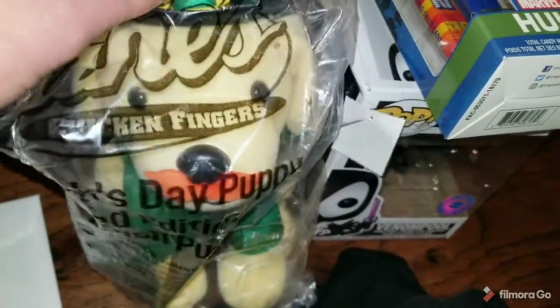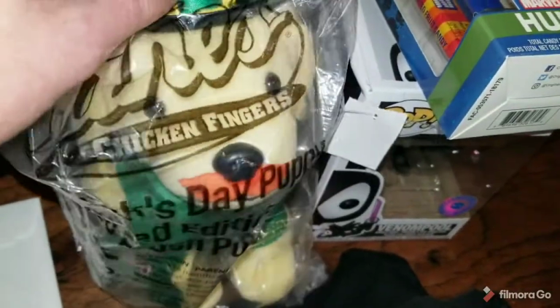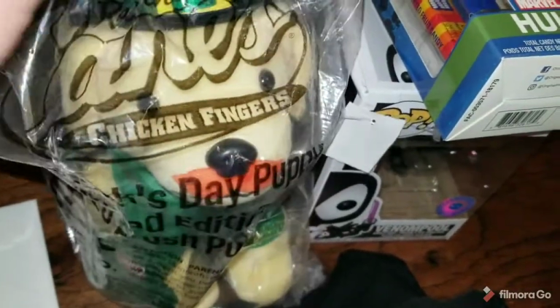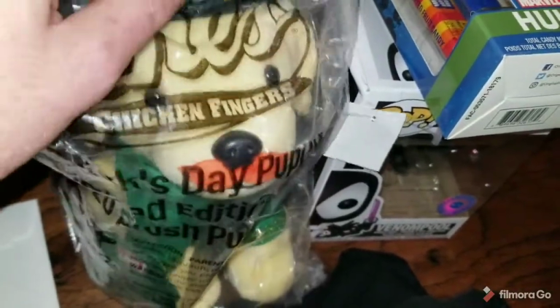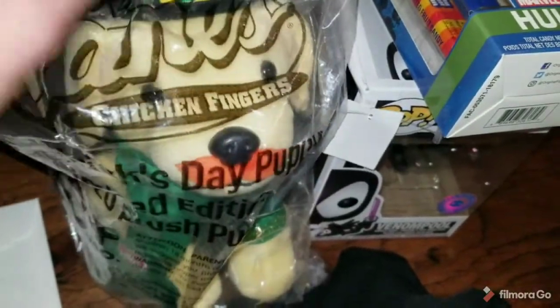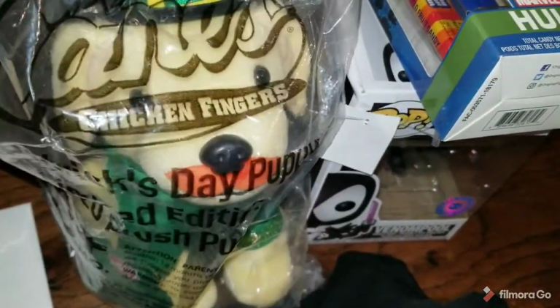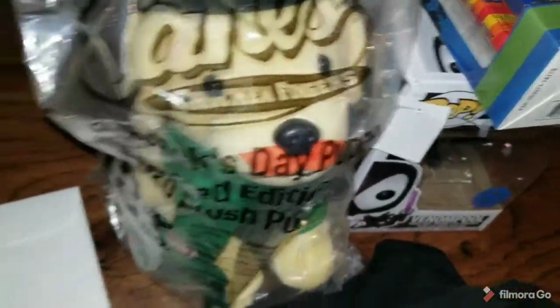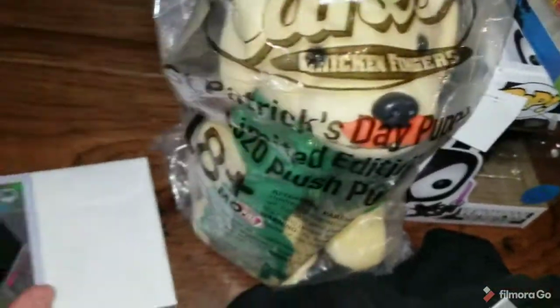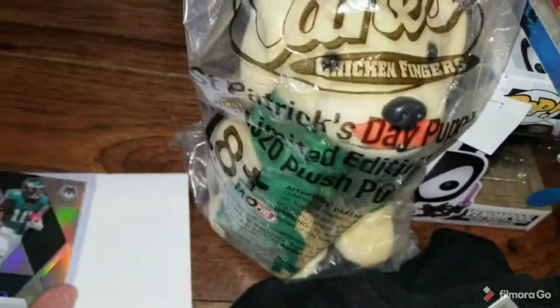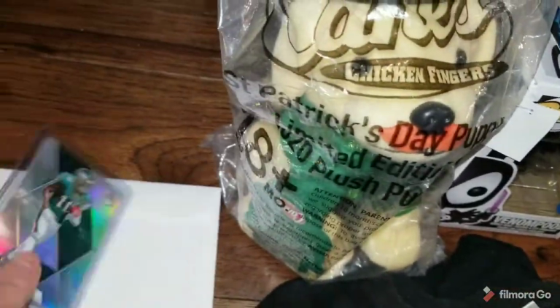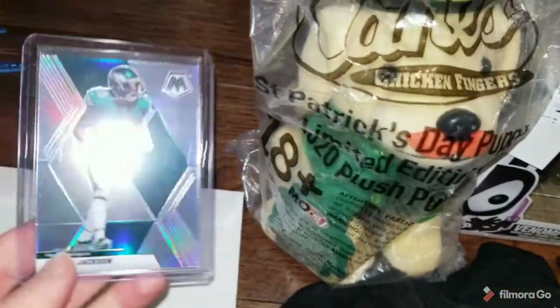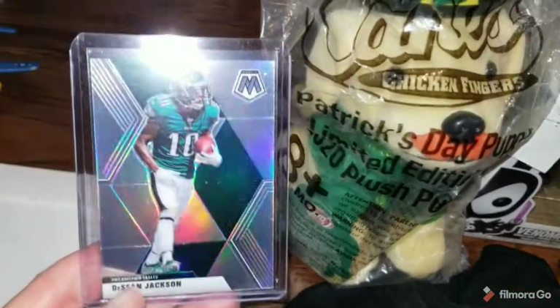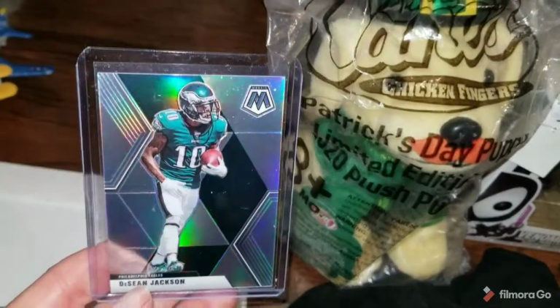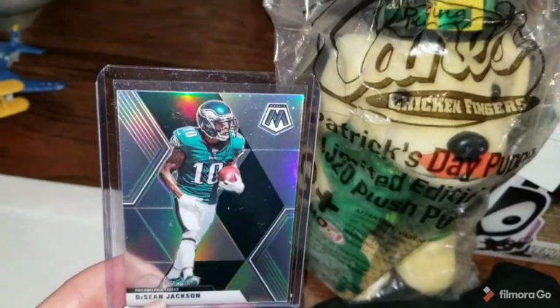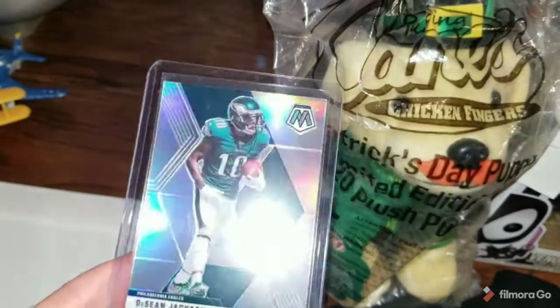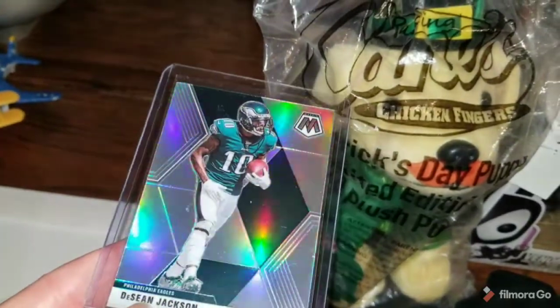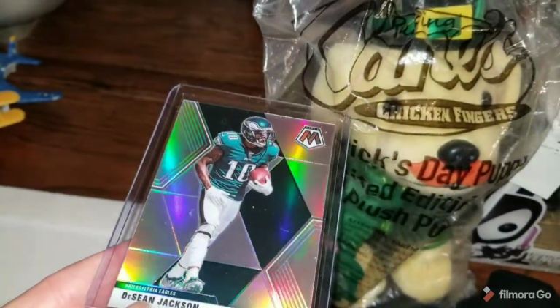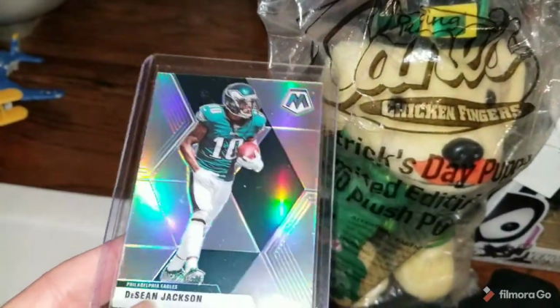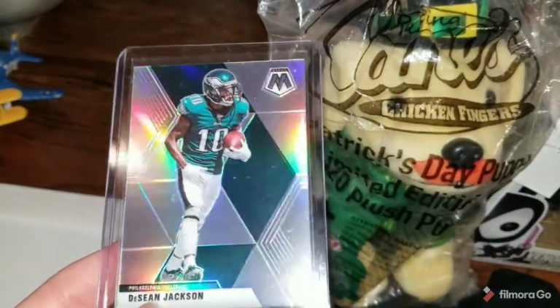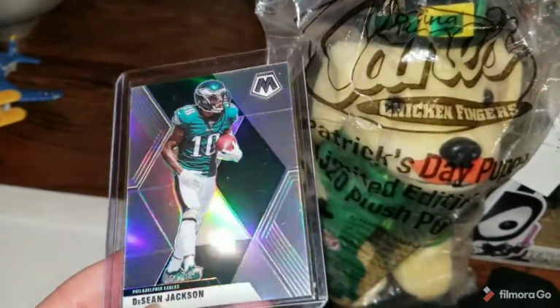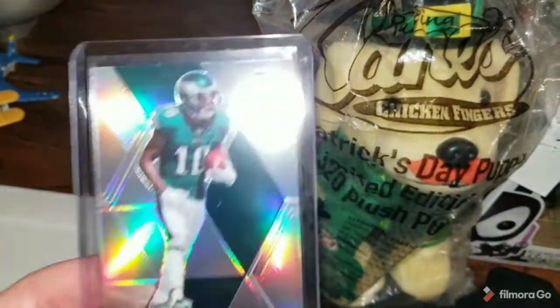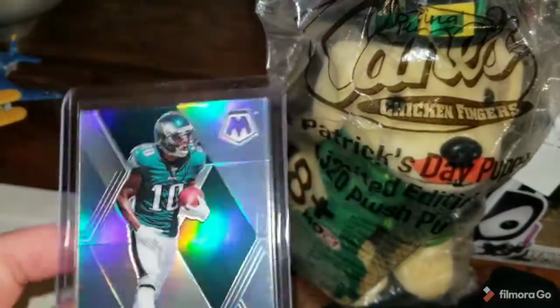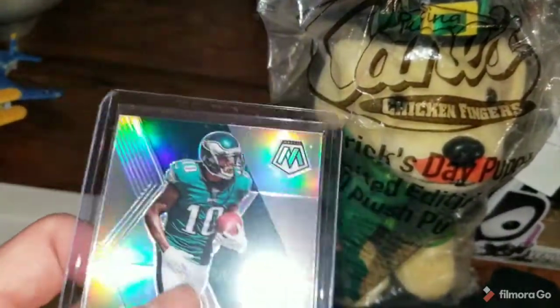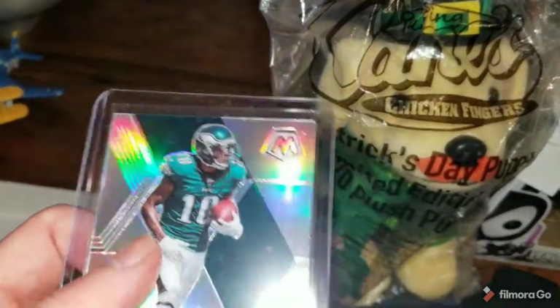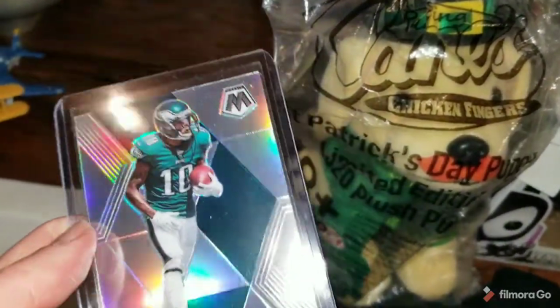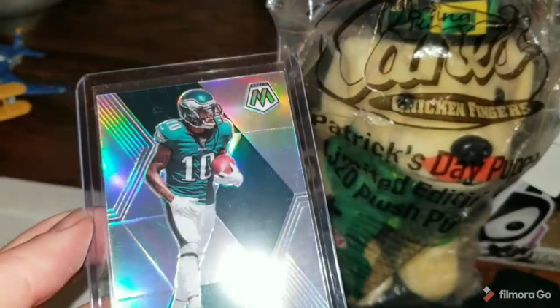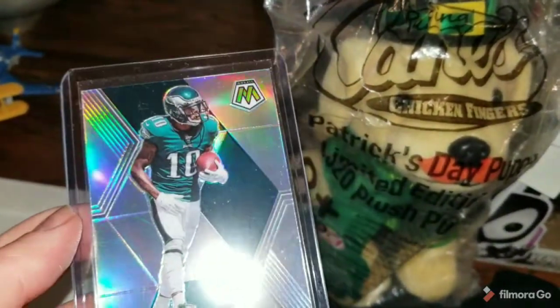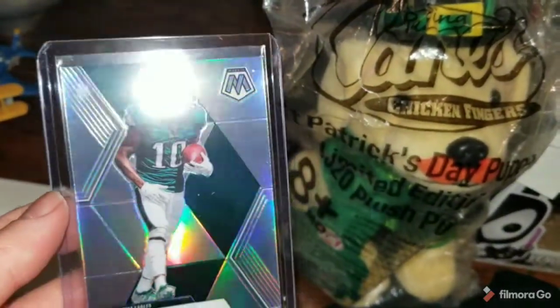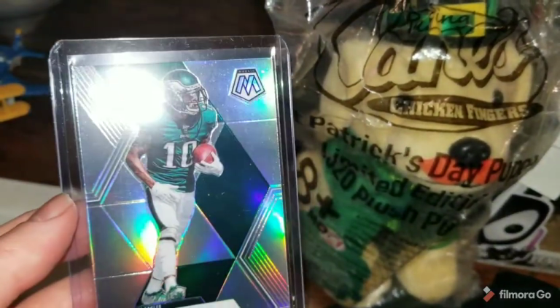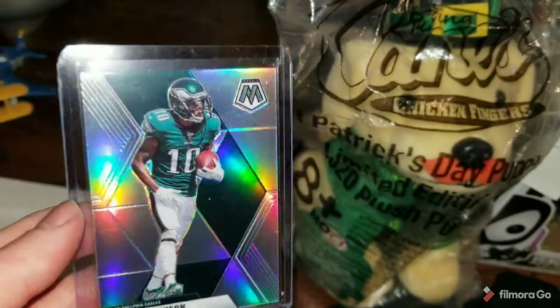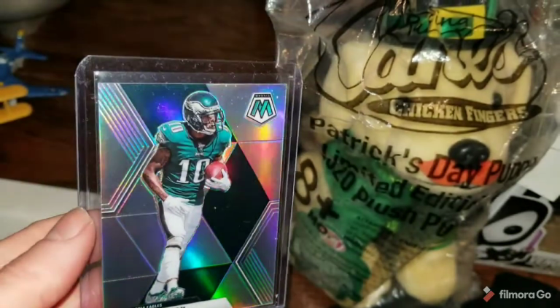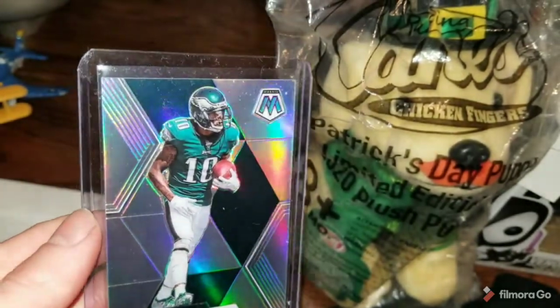On my second eBay store I had one sale — this shiny Deshaun Jackson silver mosaic card, sold for right at $3. It'll go out in a standard envelope.